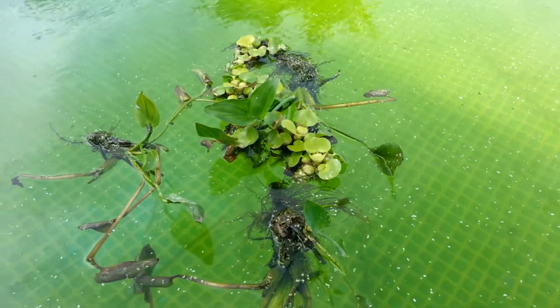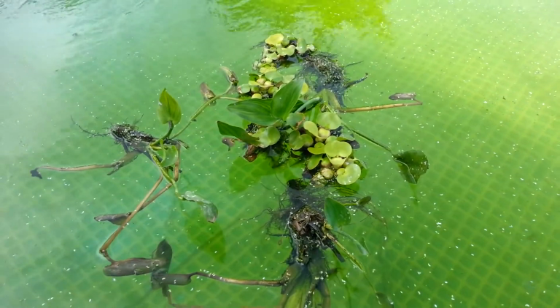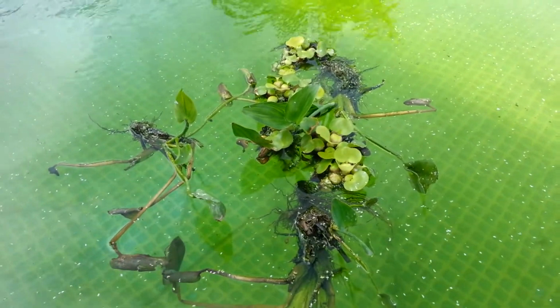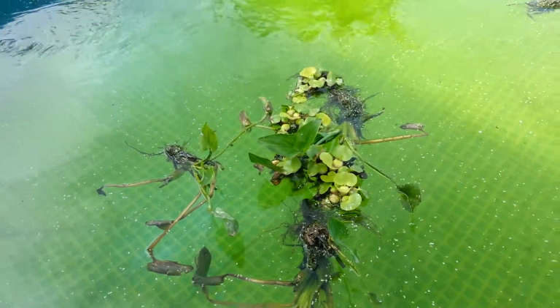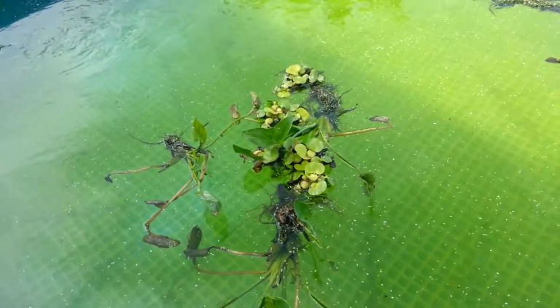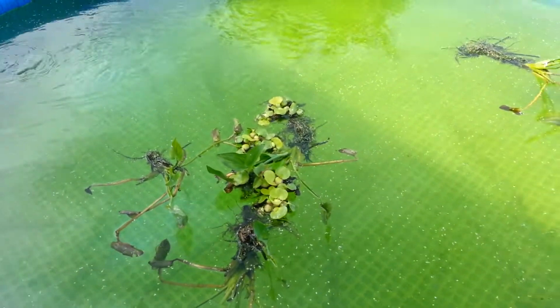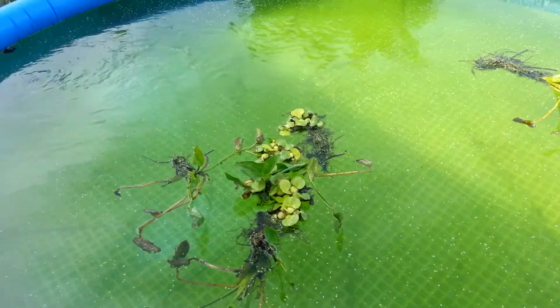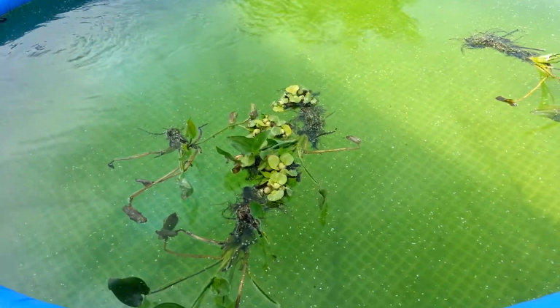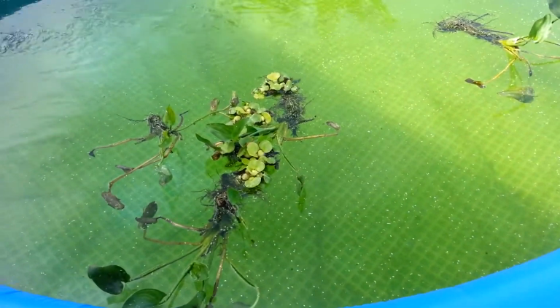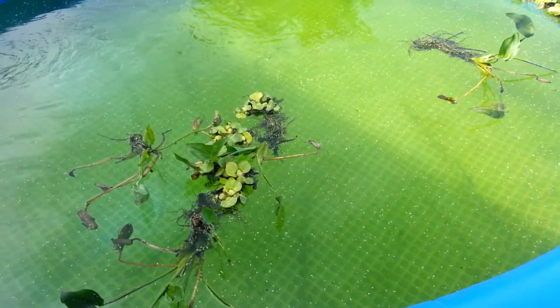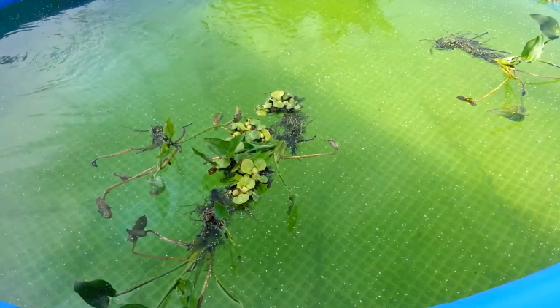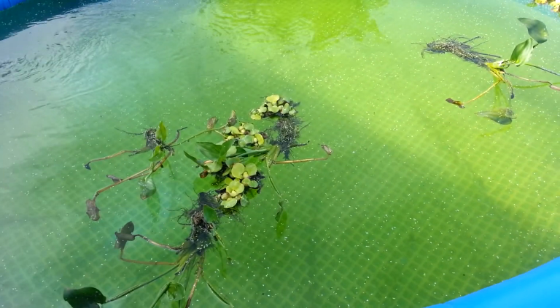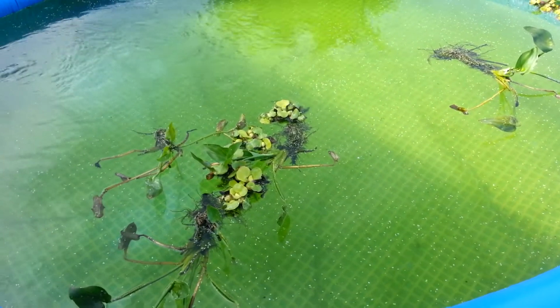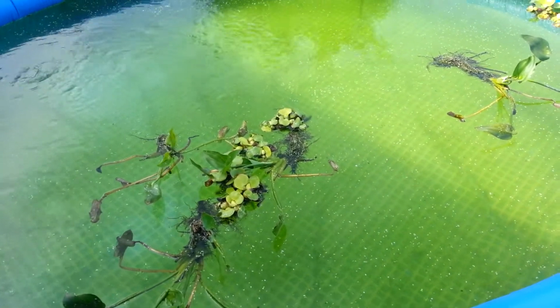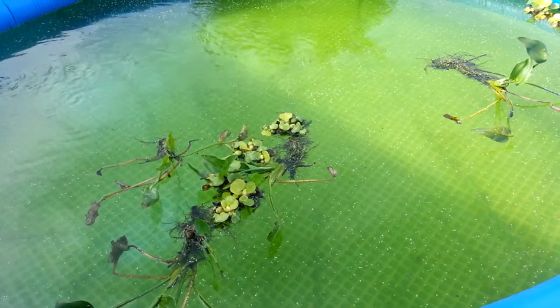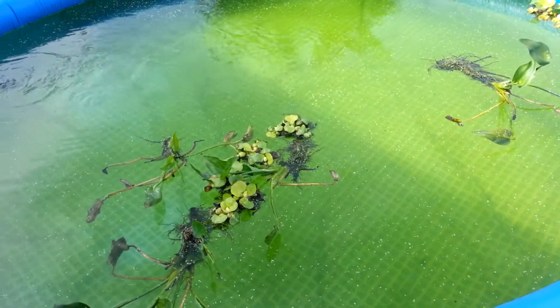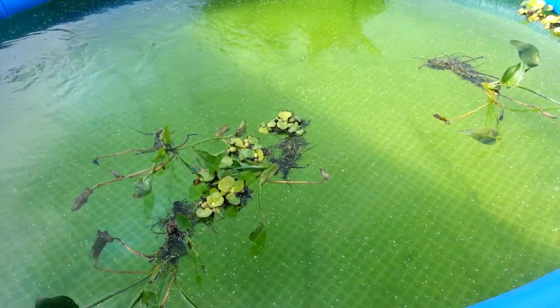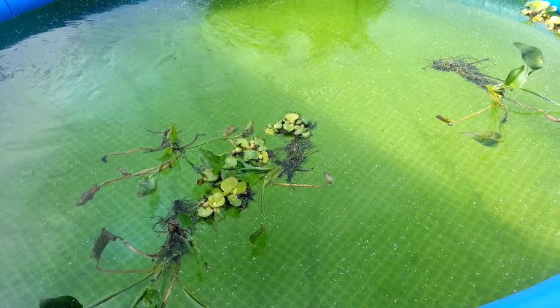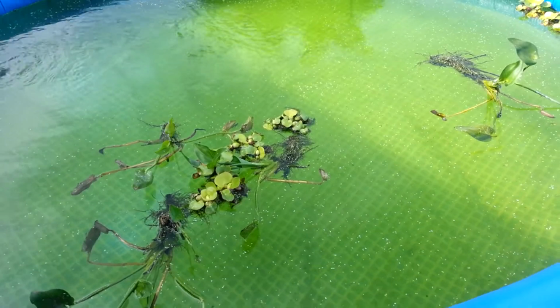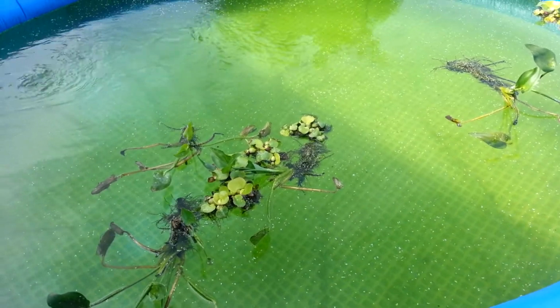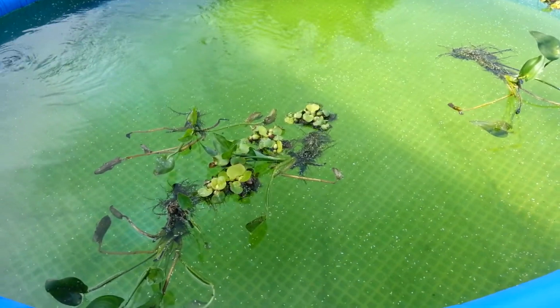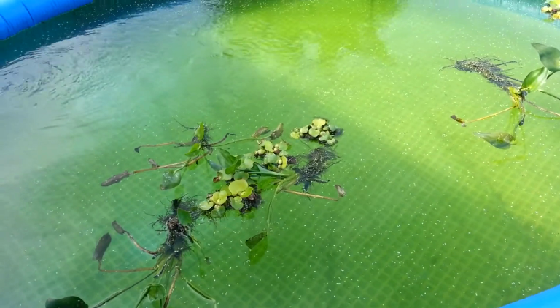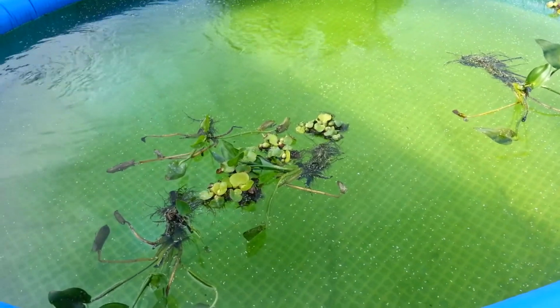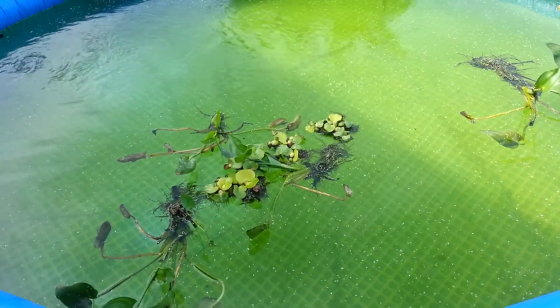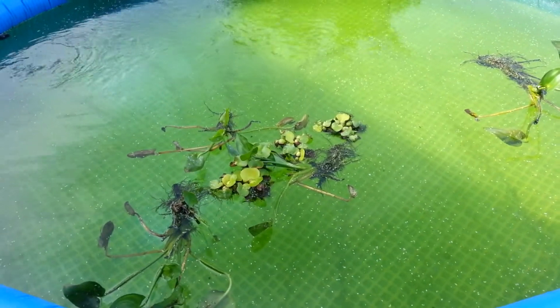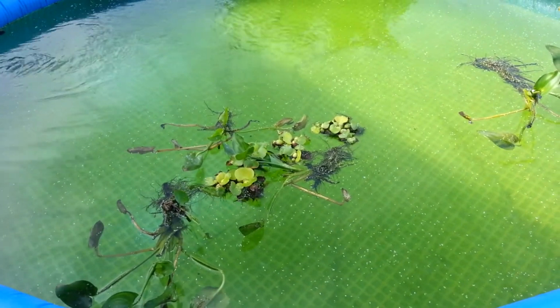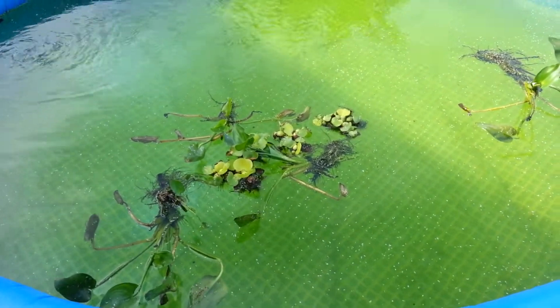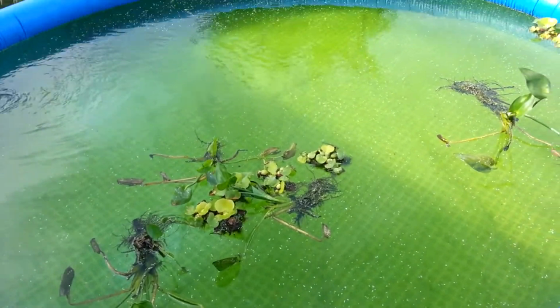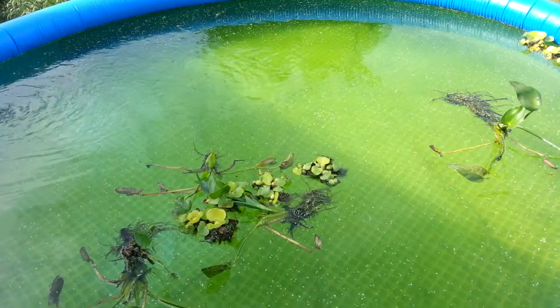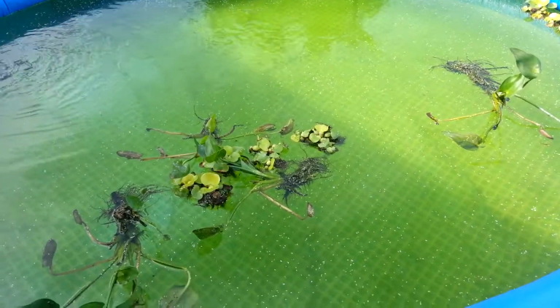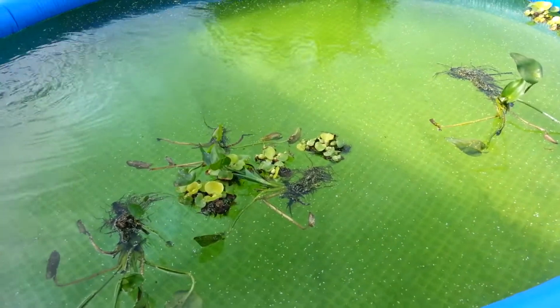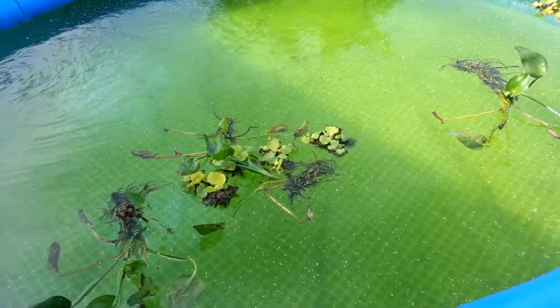This is KT from KT Freshwater Prawns. I will do another video in a few weeks to give an update on how they do and how well they grow. Alright, see you later, thank you.